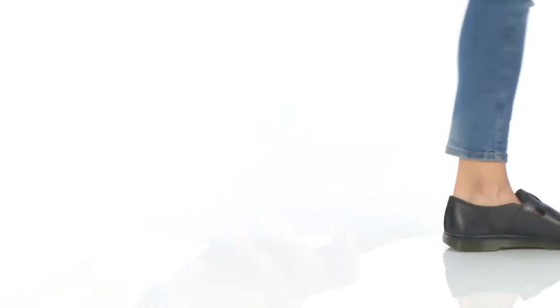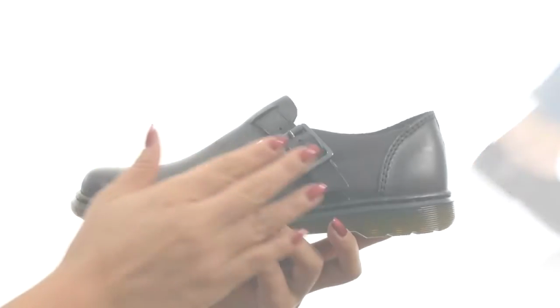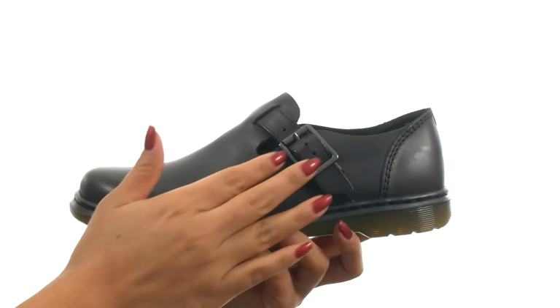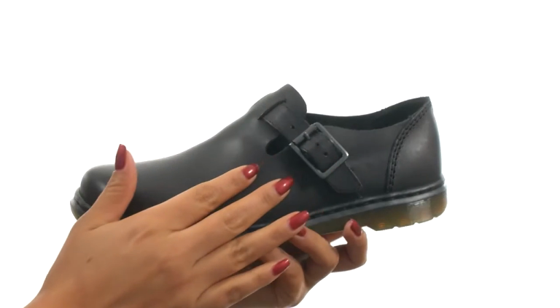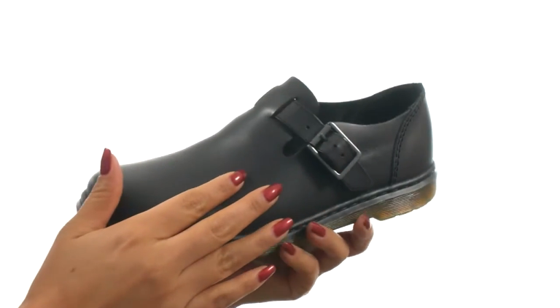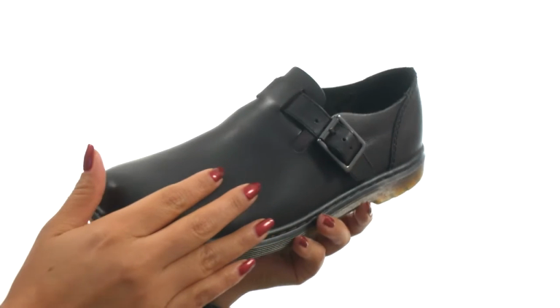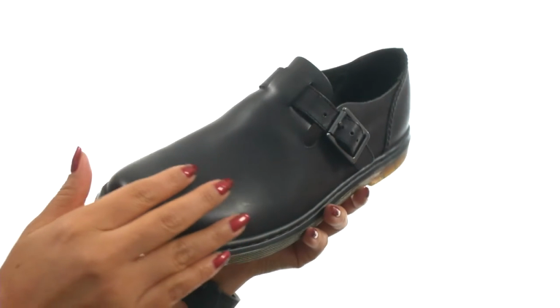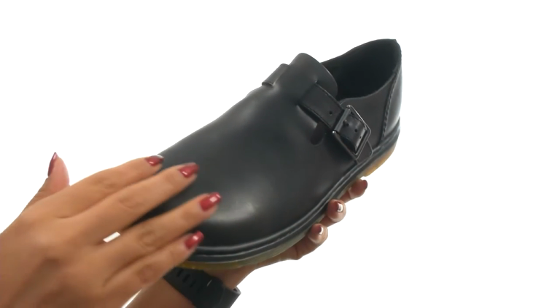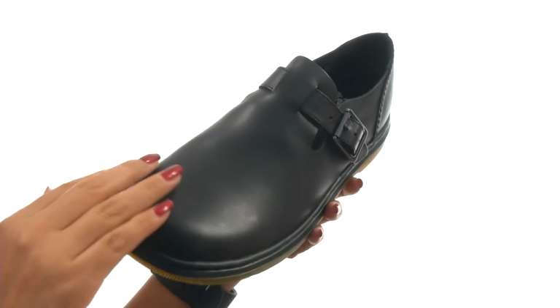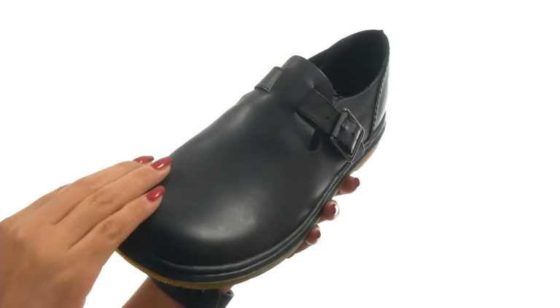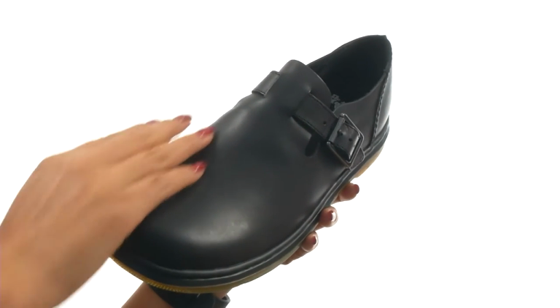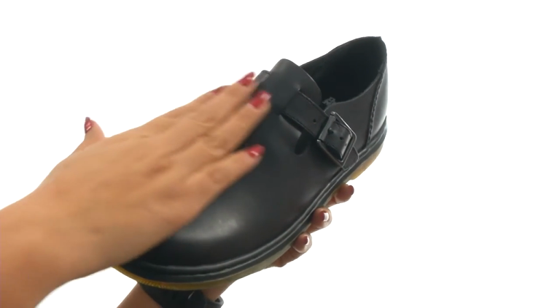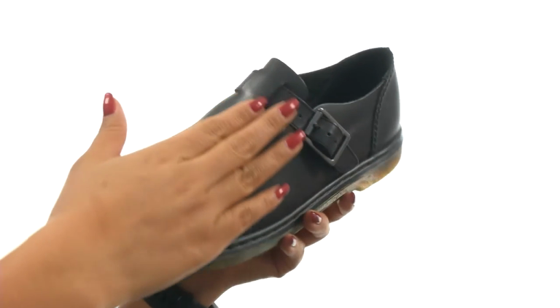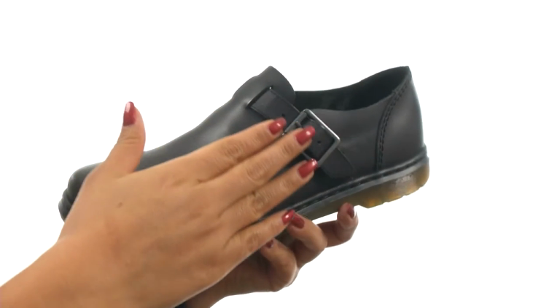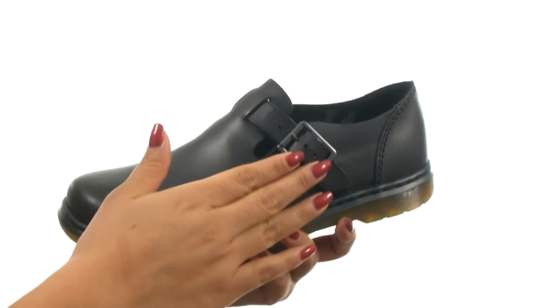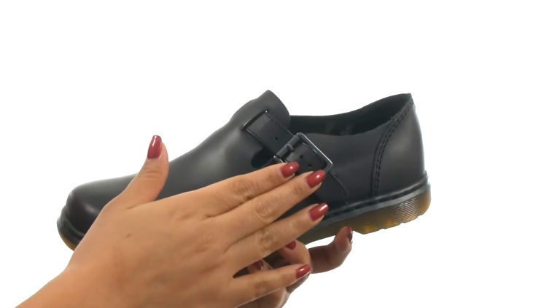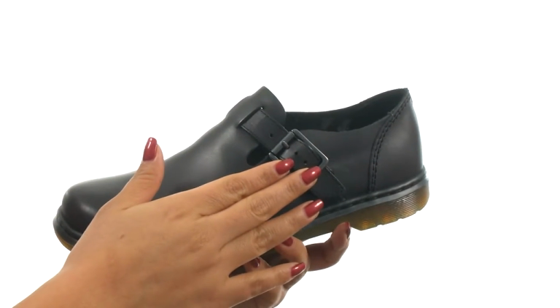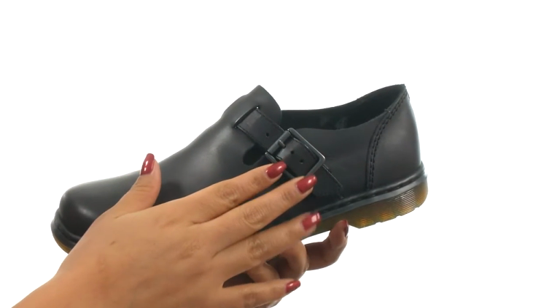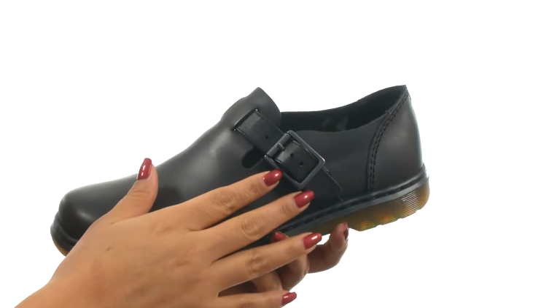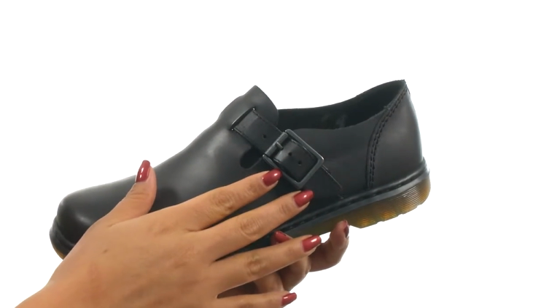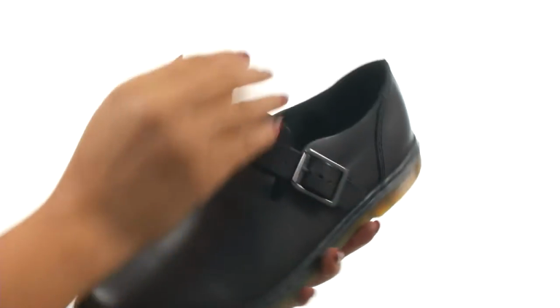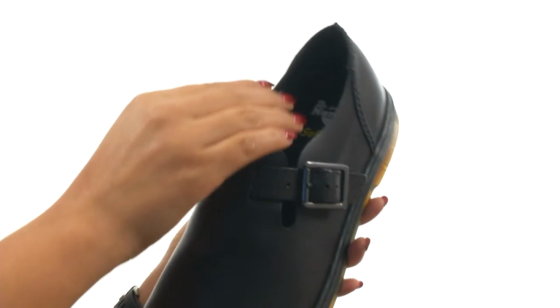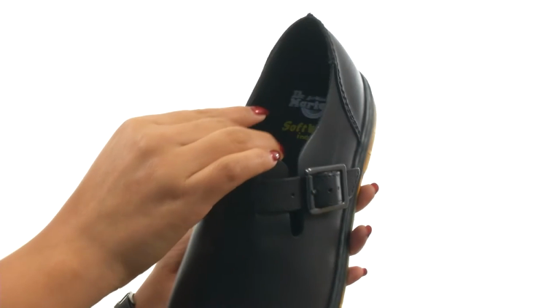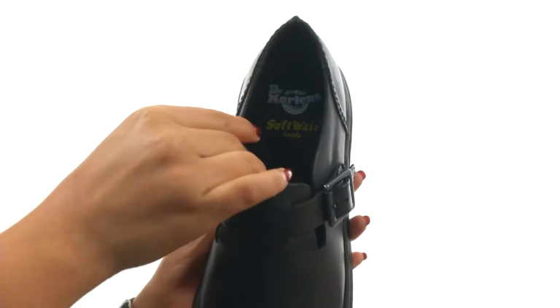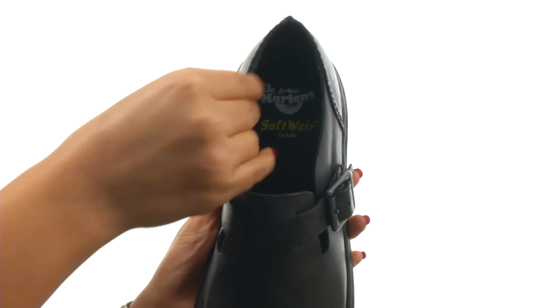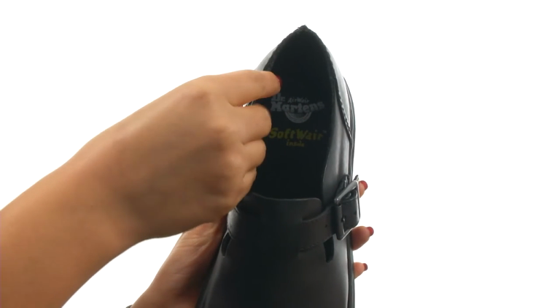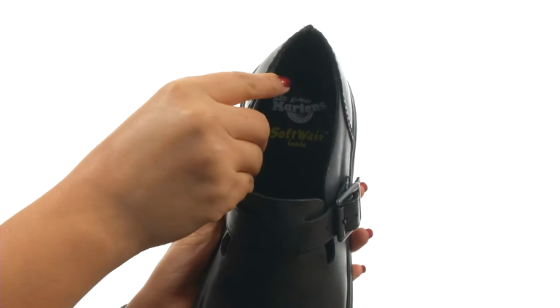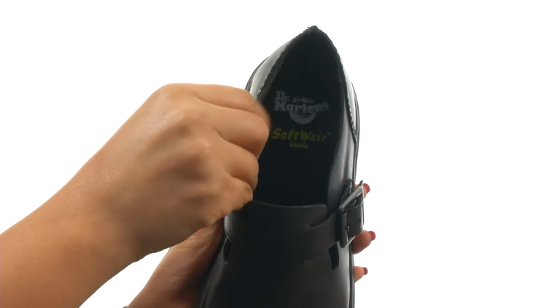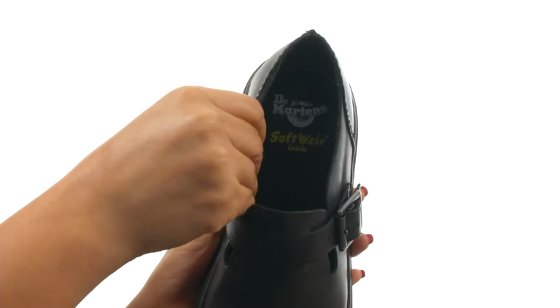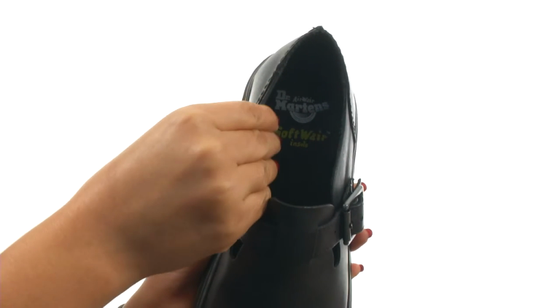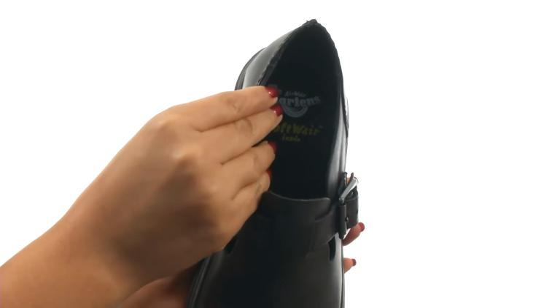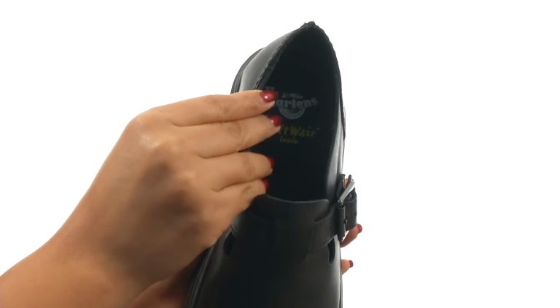Here we have a polished, oily illusion leather upper with a buckle closure for a secure and adjustable fit. On the inside, there's textile lining for a great next-to-skin feel.